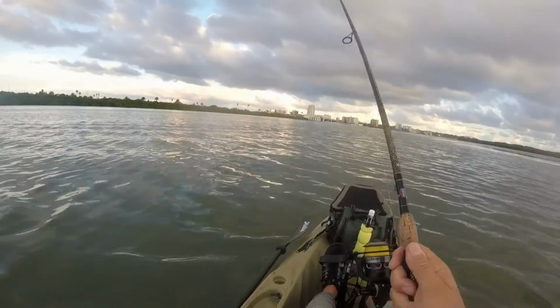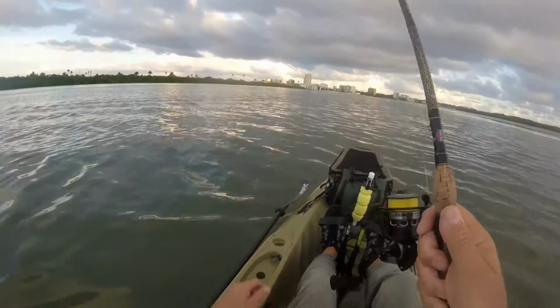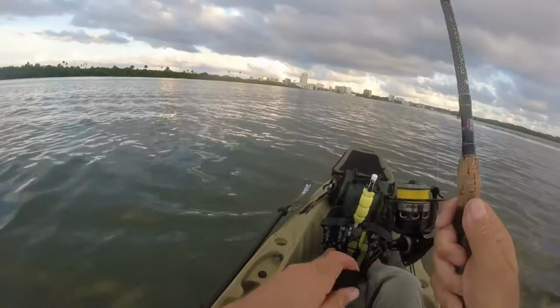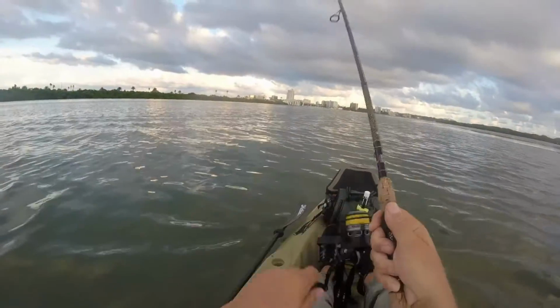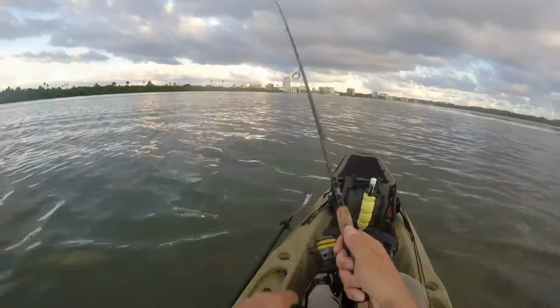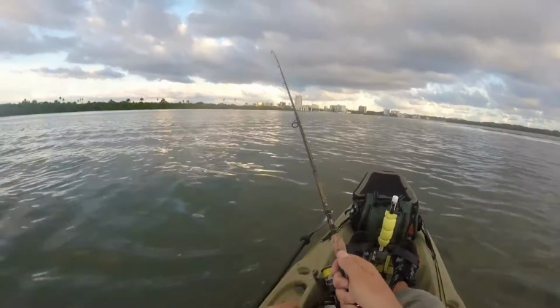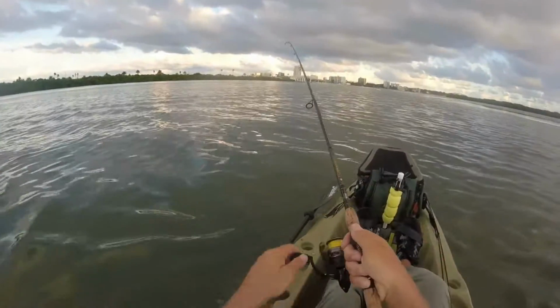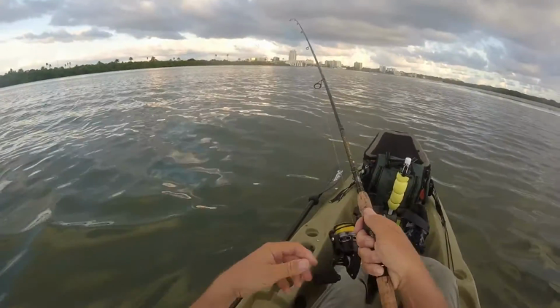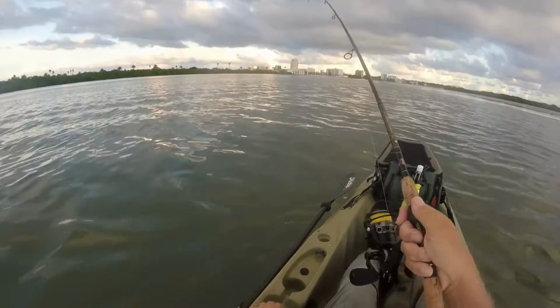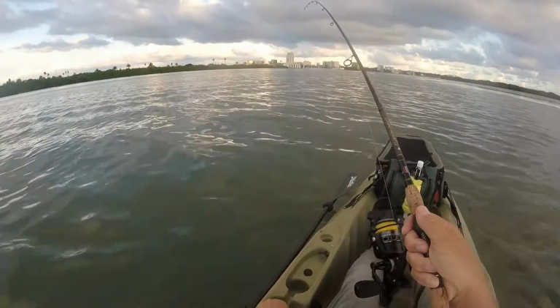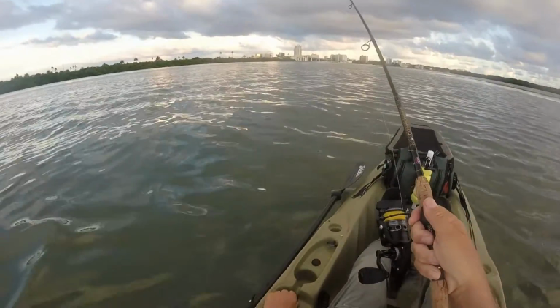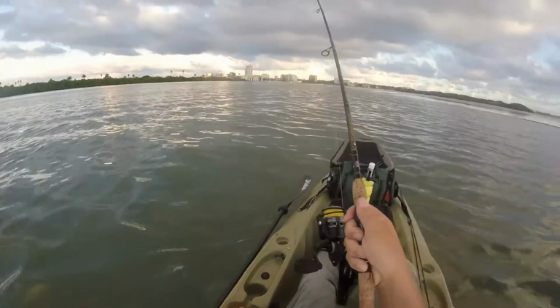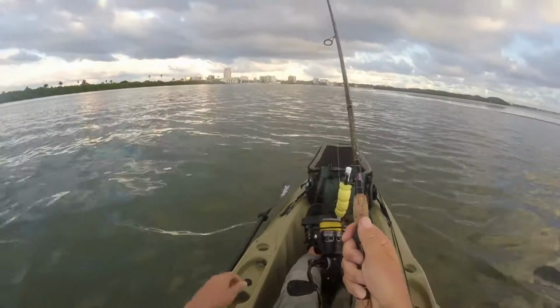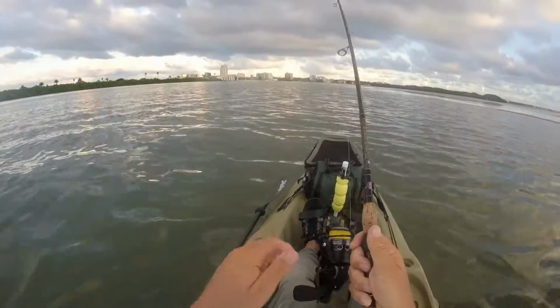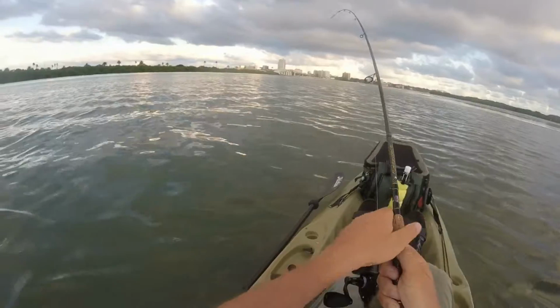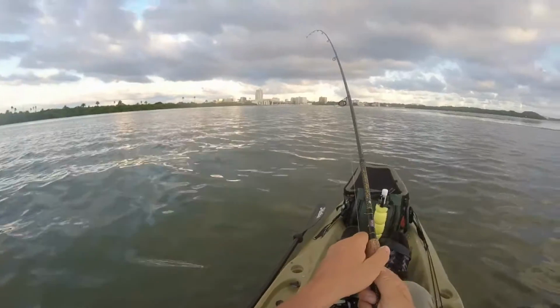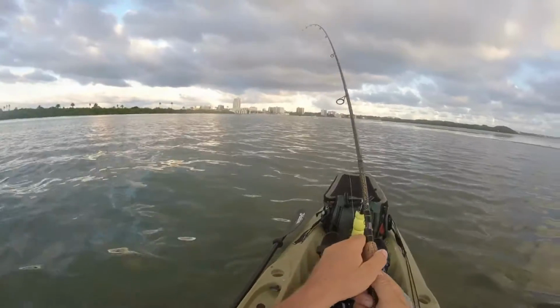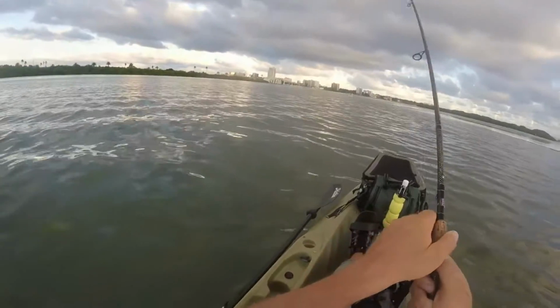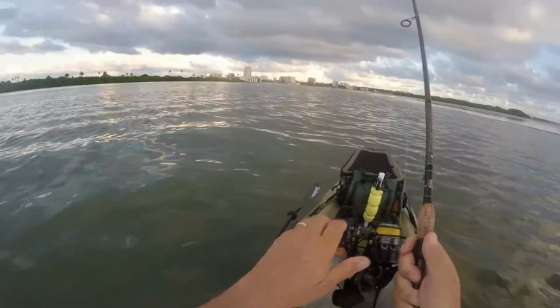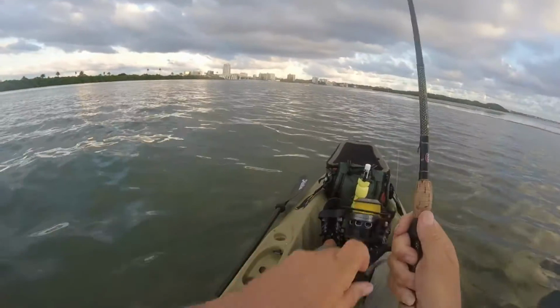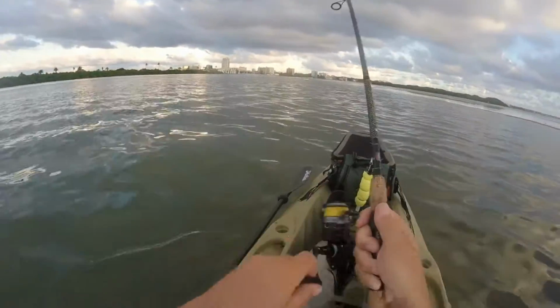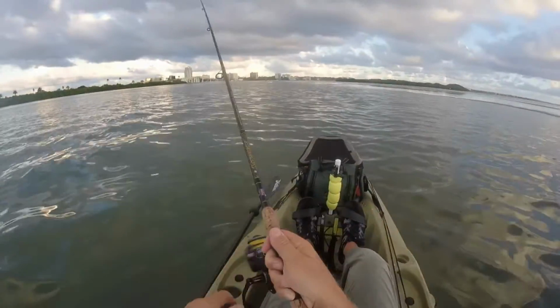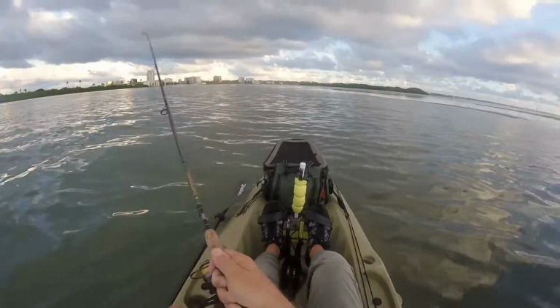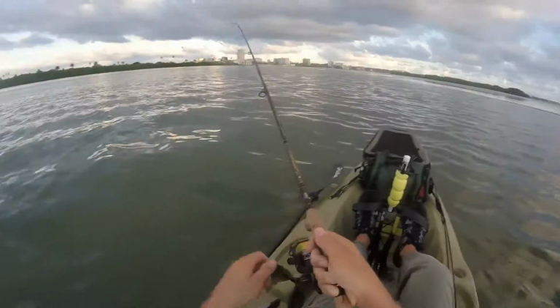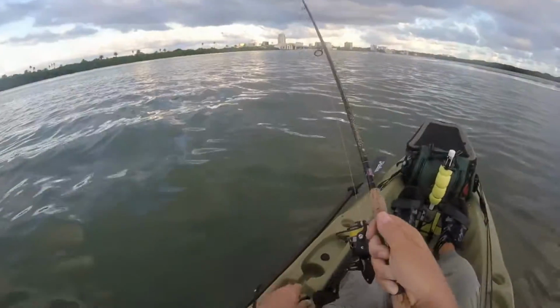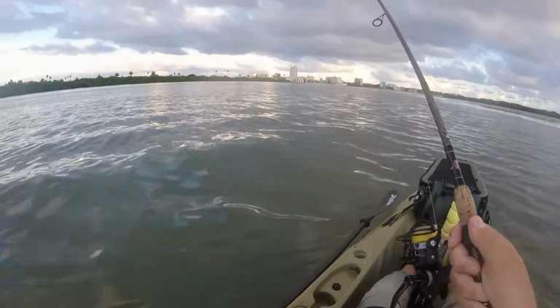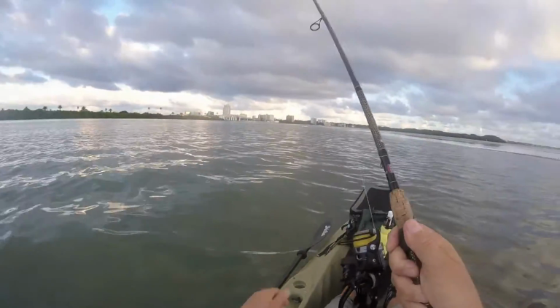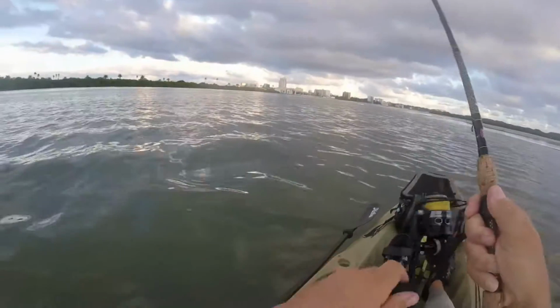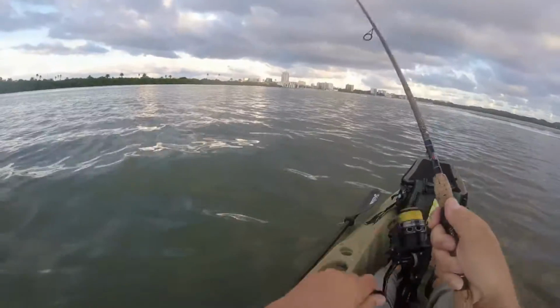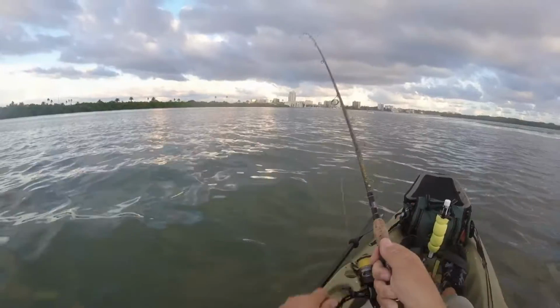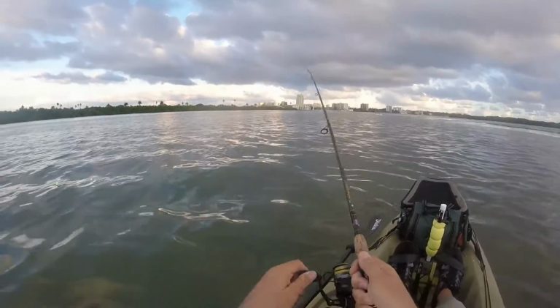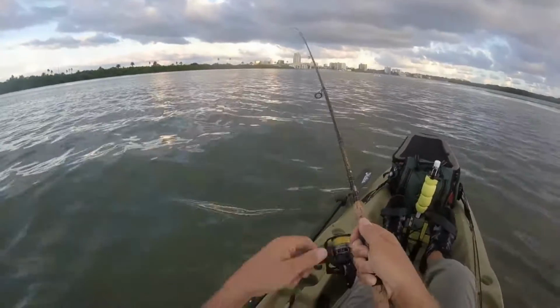Snook have very sharp gill plates. It is always a concern when you are fighting a snook that he is going to turn just at the right angle and that gill plate will just cut your line right off.